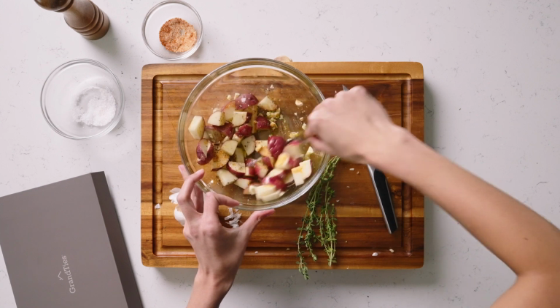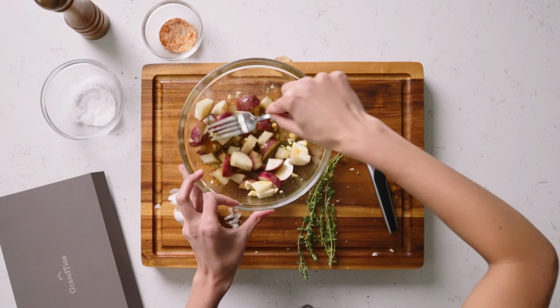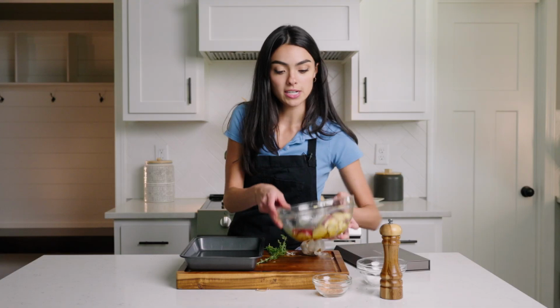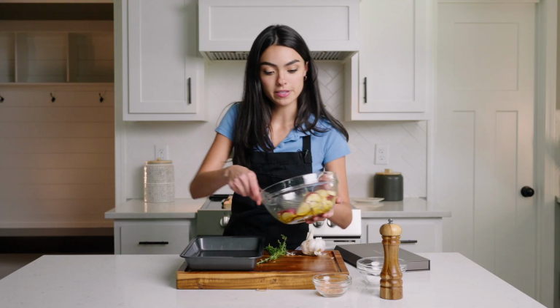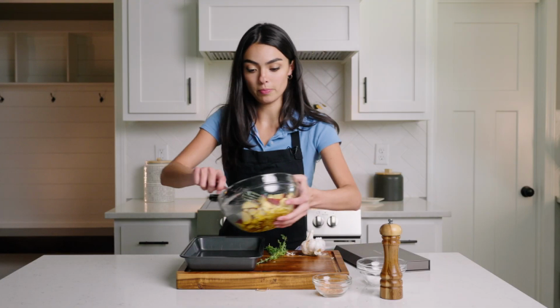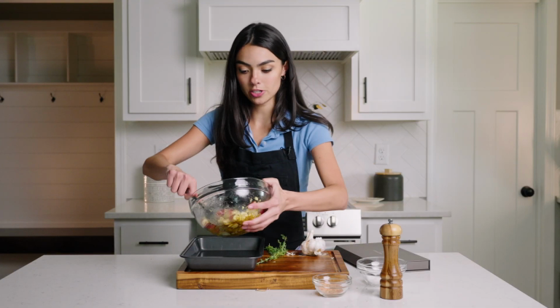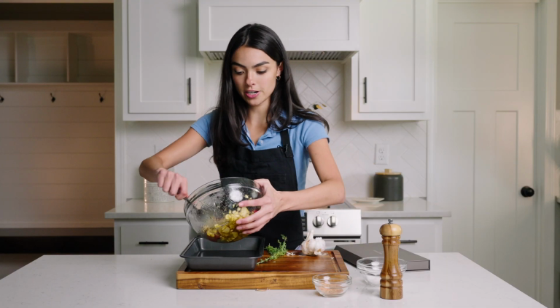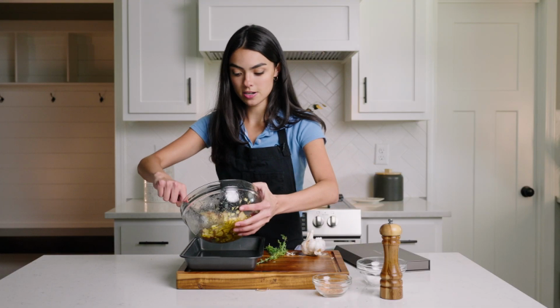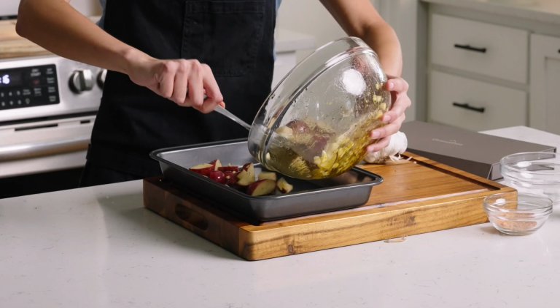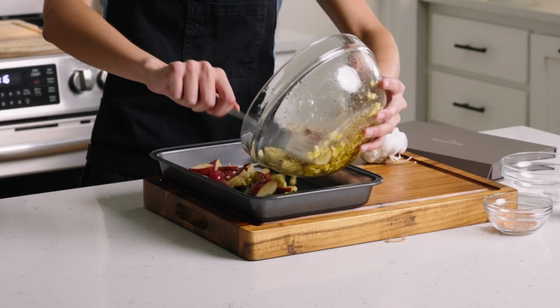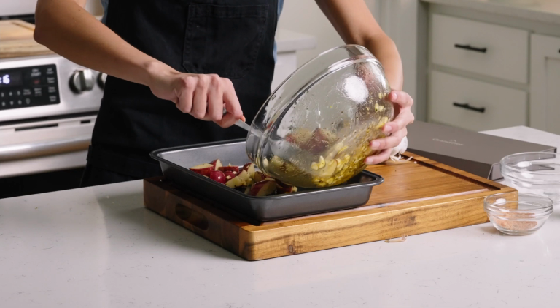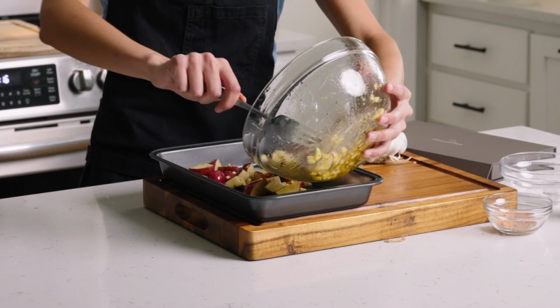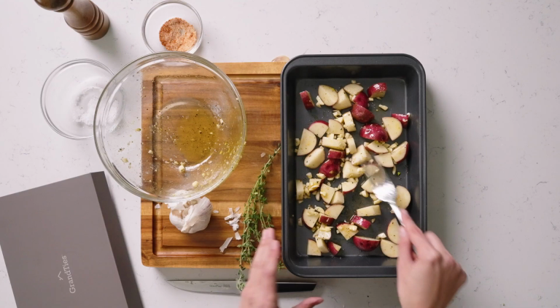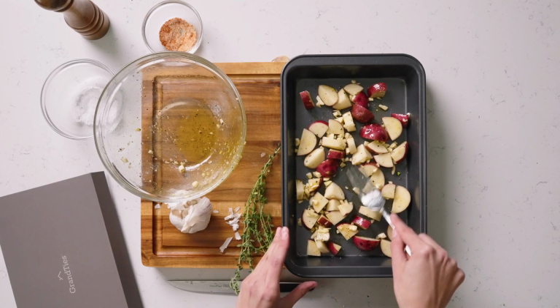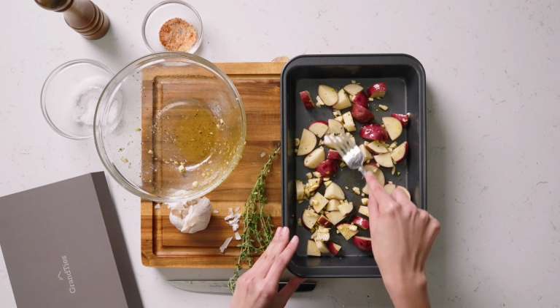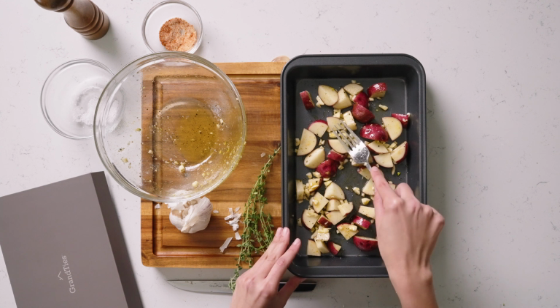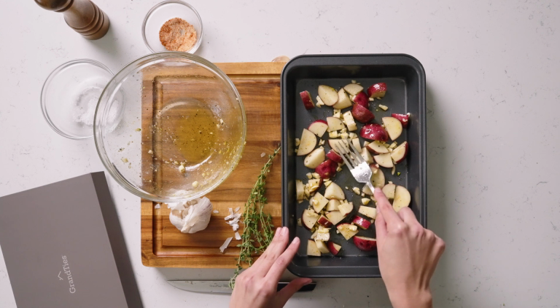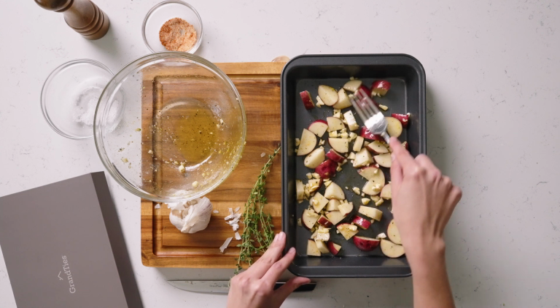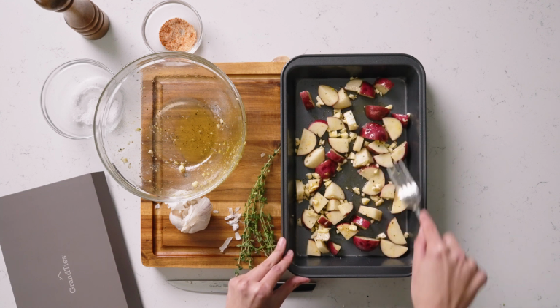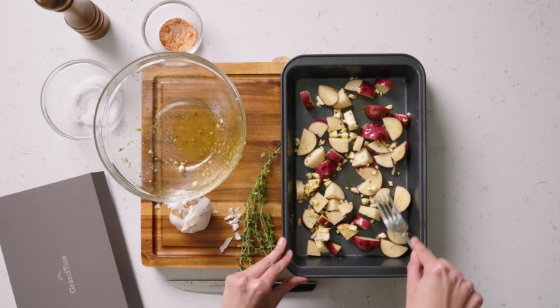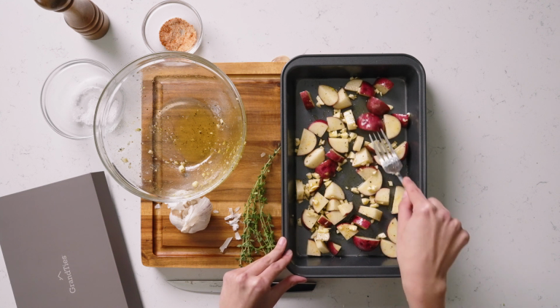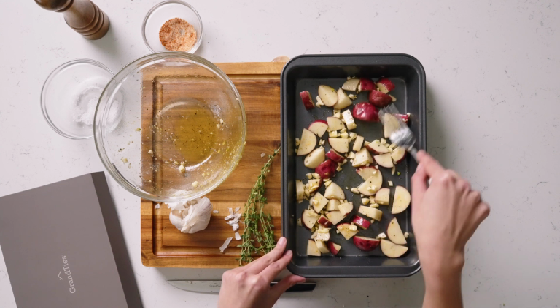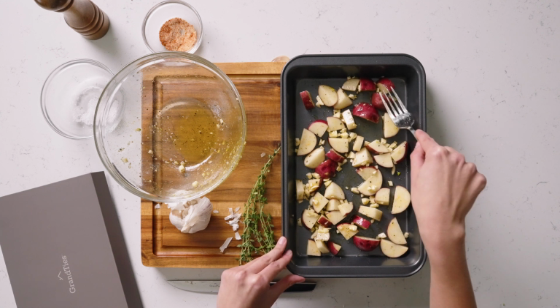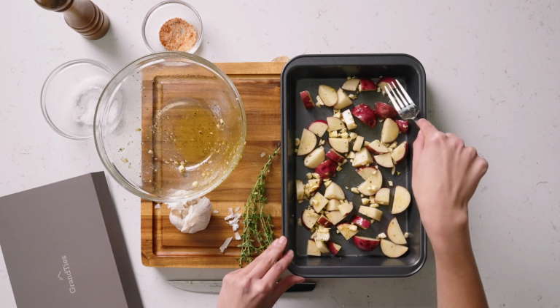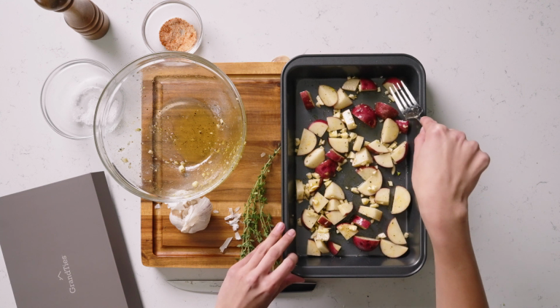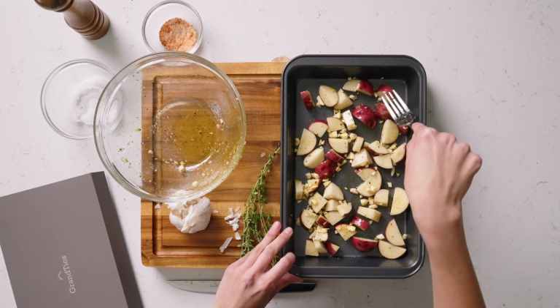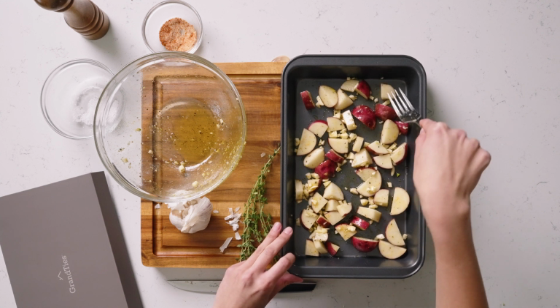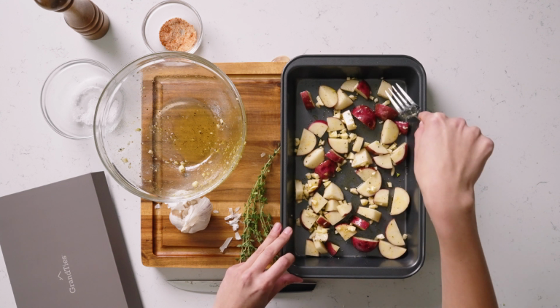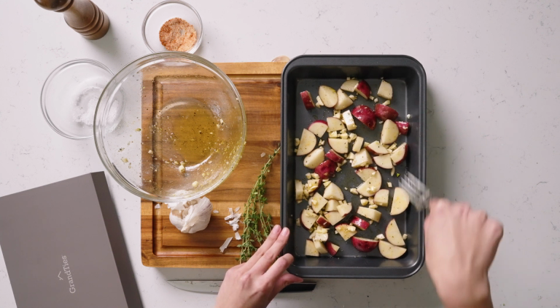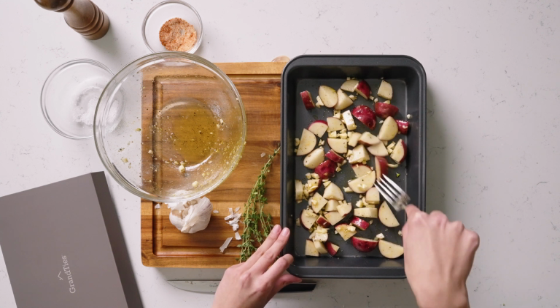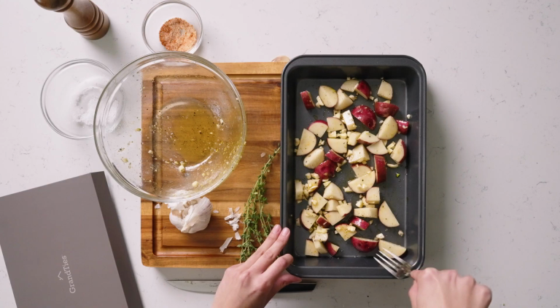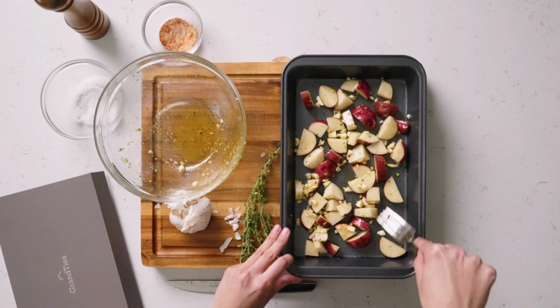I'm just gonna dump this whole mixture in the pan. I also like to make sure that the potatoes are for the most part pretty flat on the surface so they cook as evenly as possible.